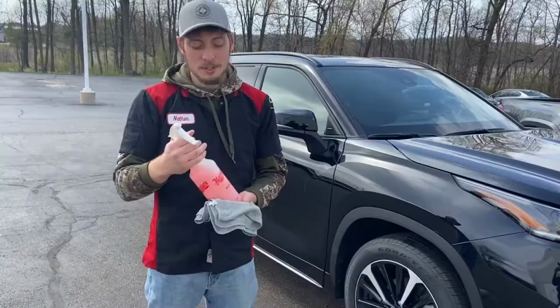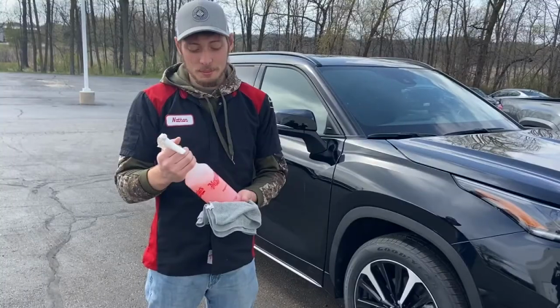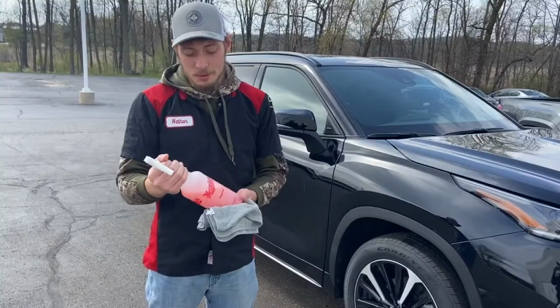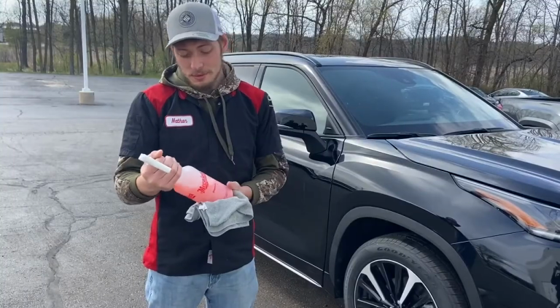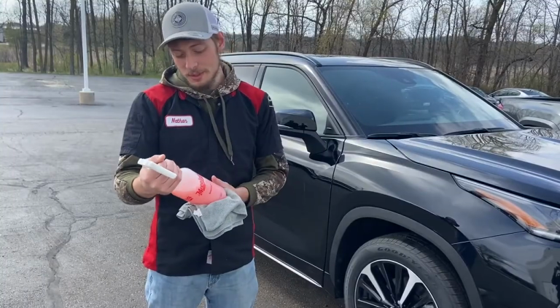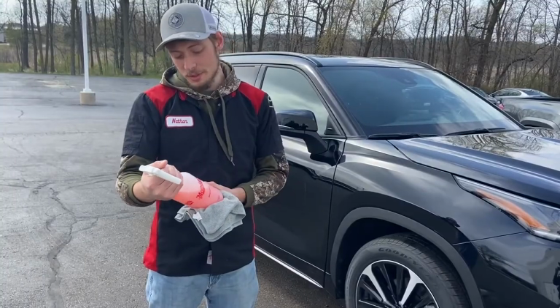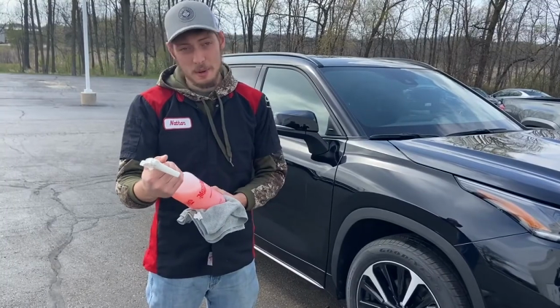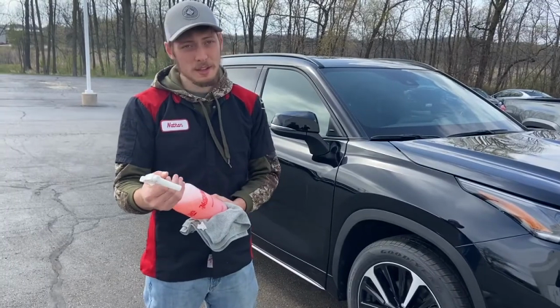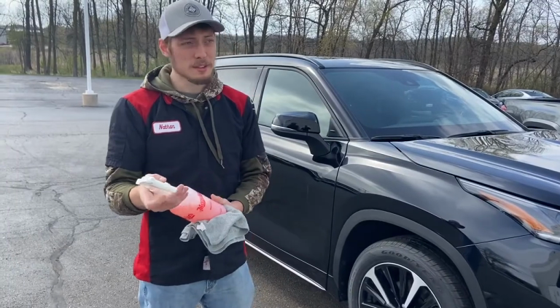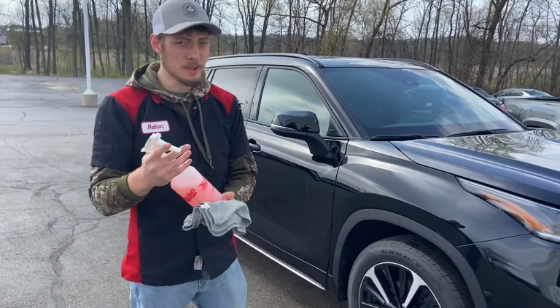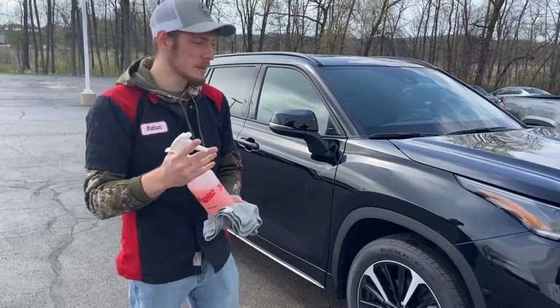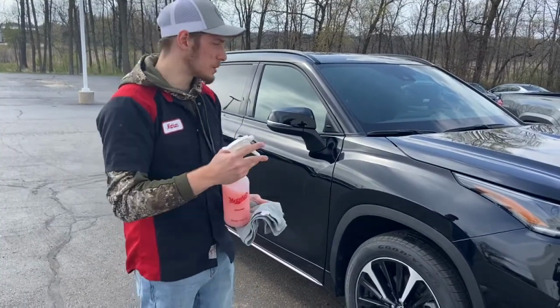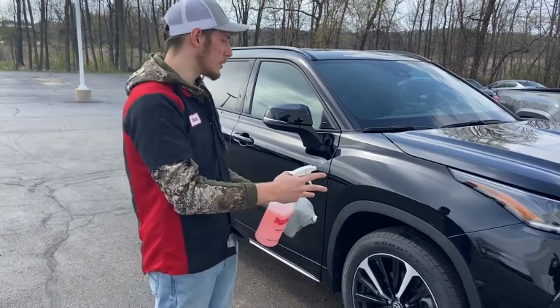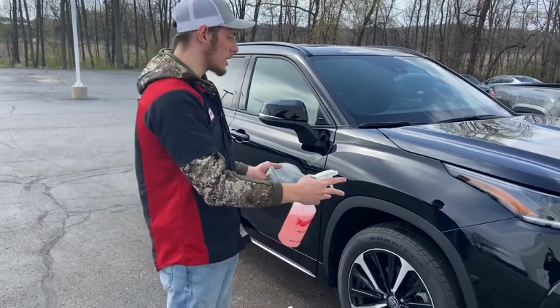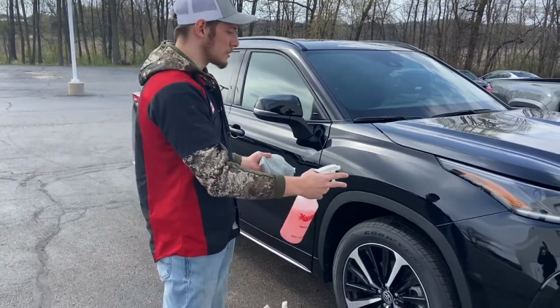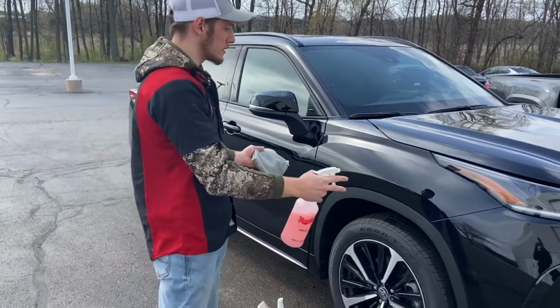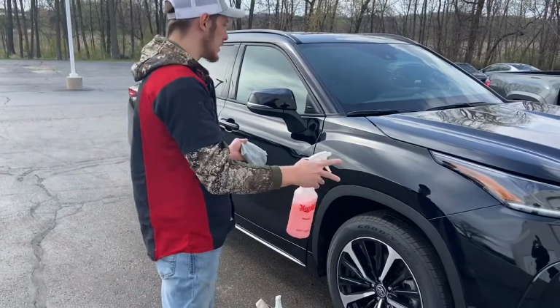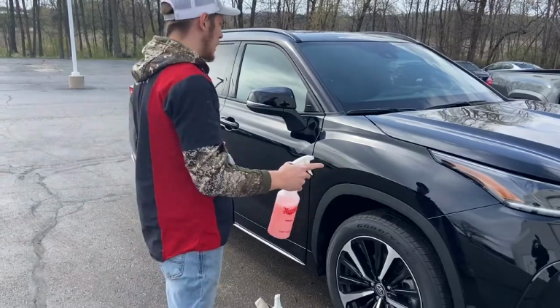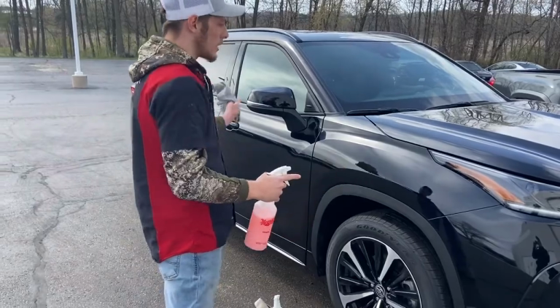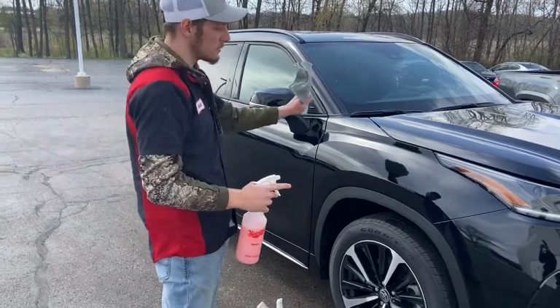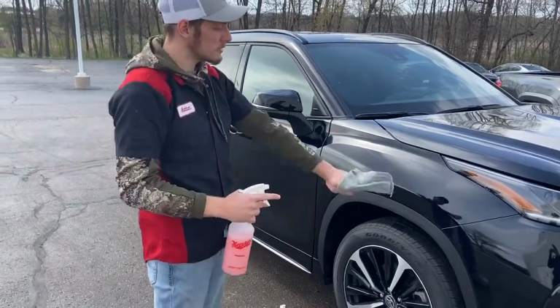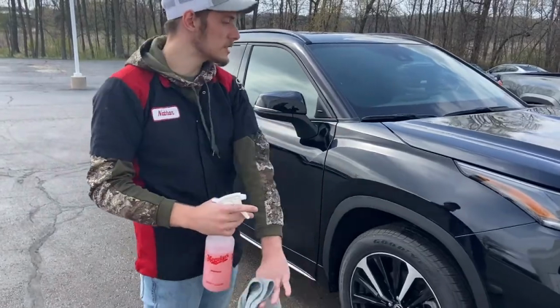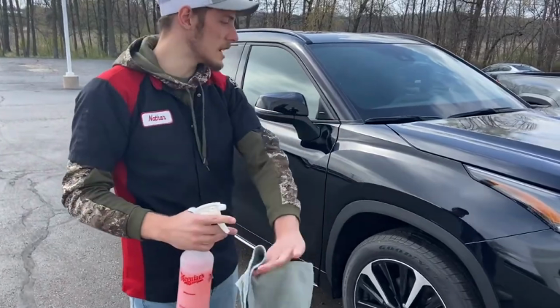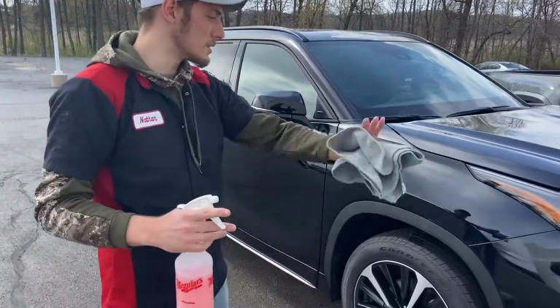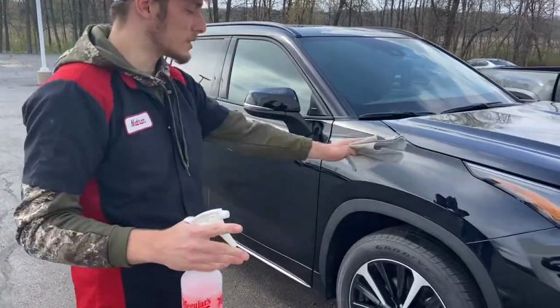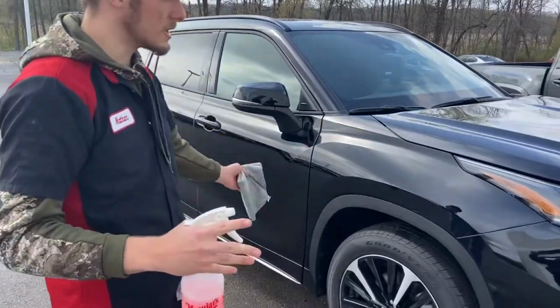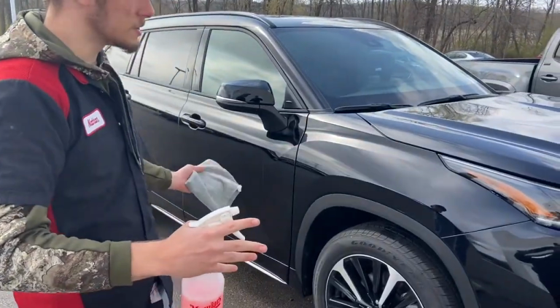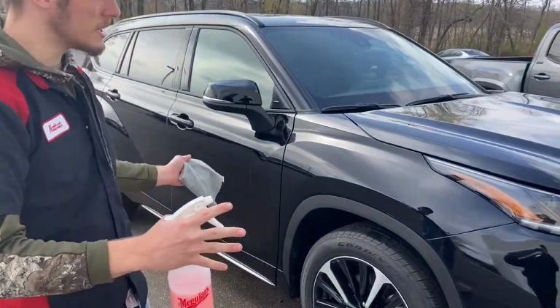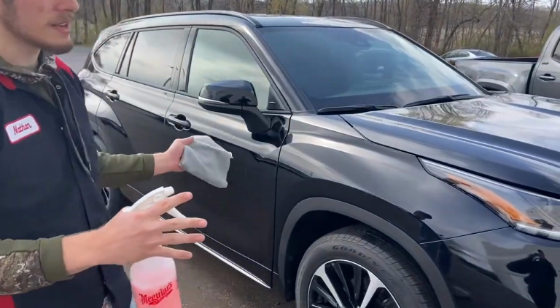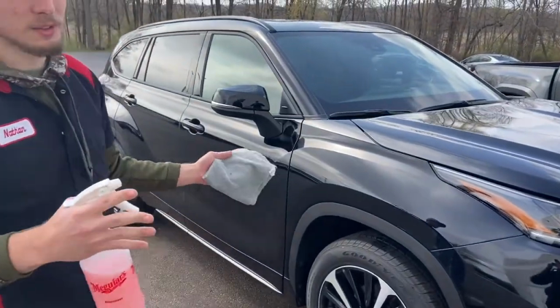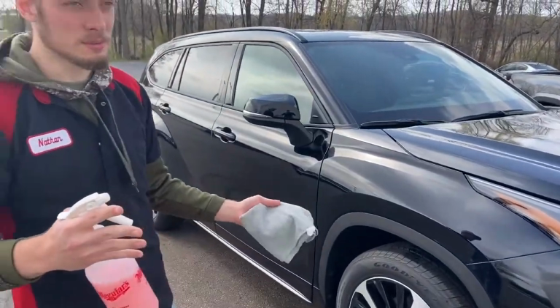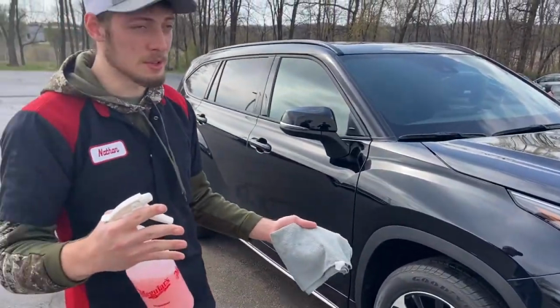Step two is spray wax and we spray the whole car with it and then wipe it off so it's nice and shiny and it looks really cool.